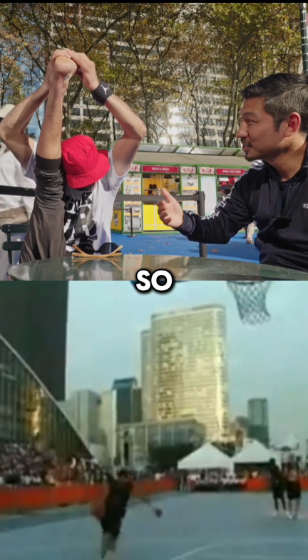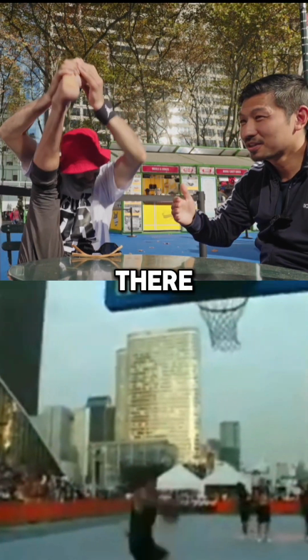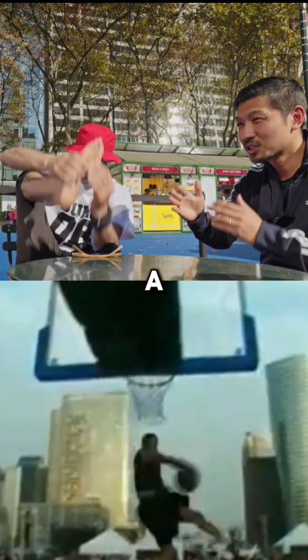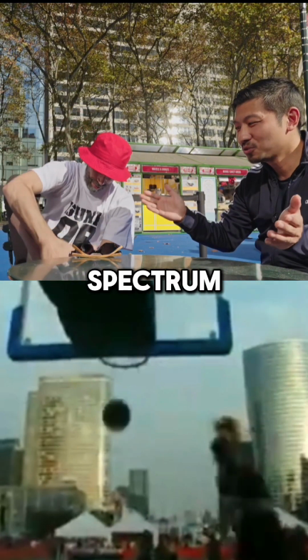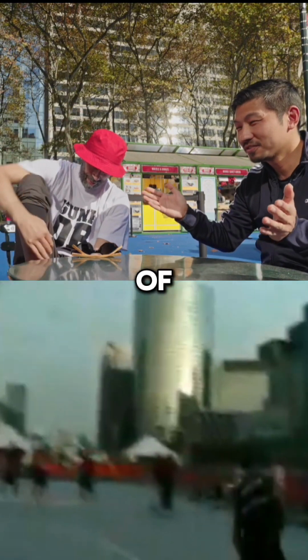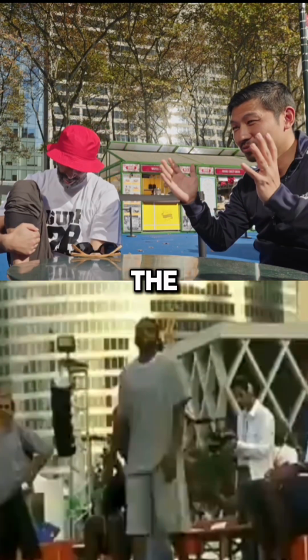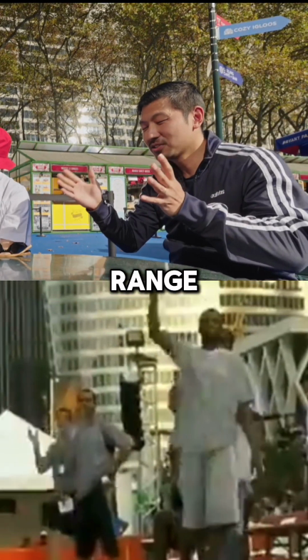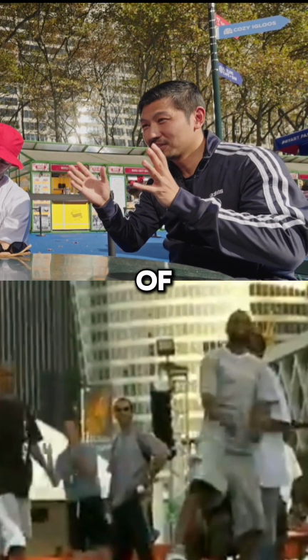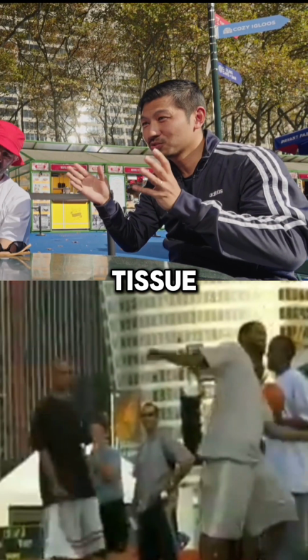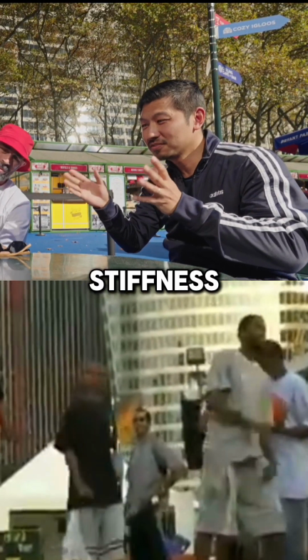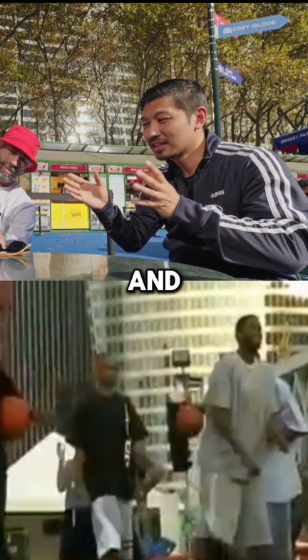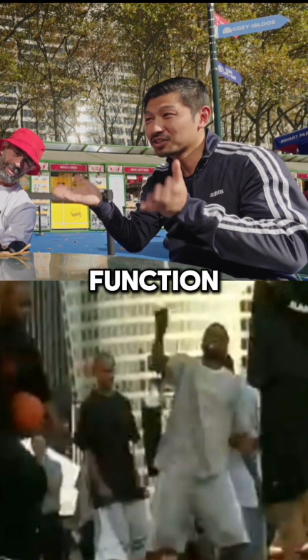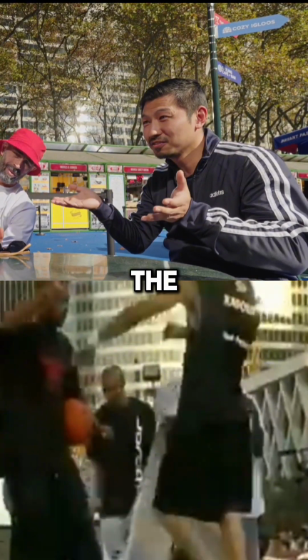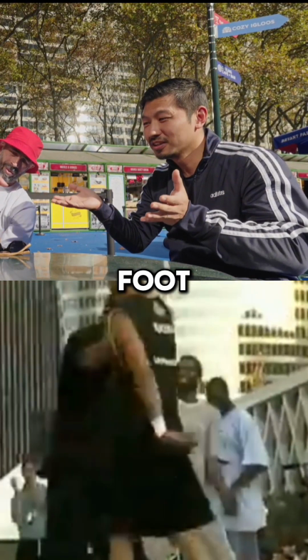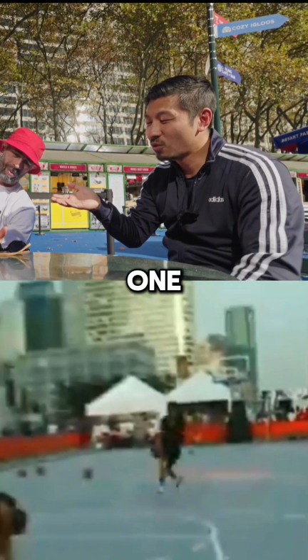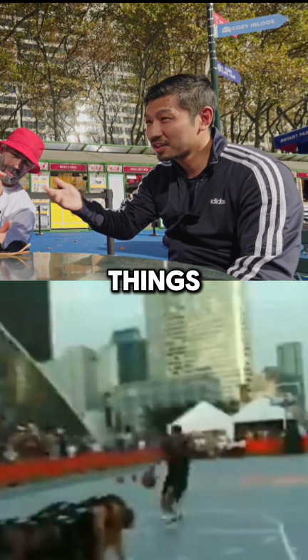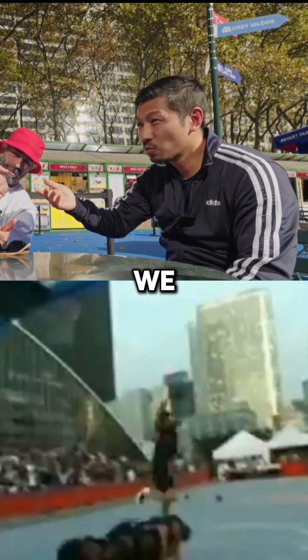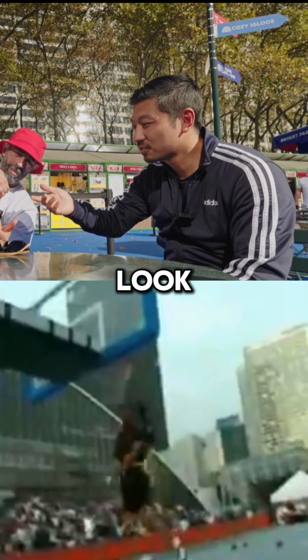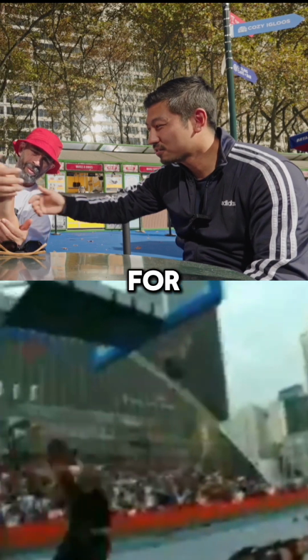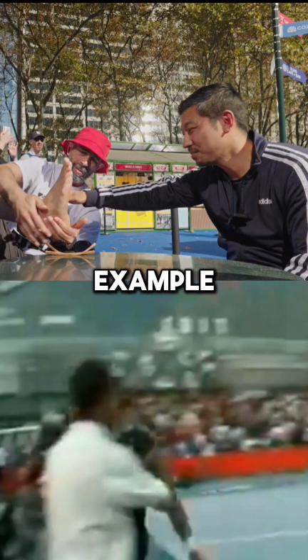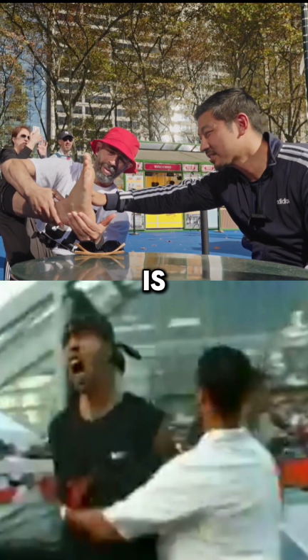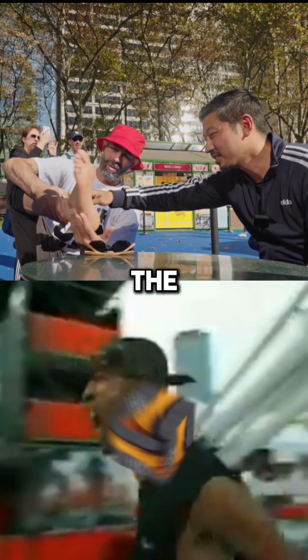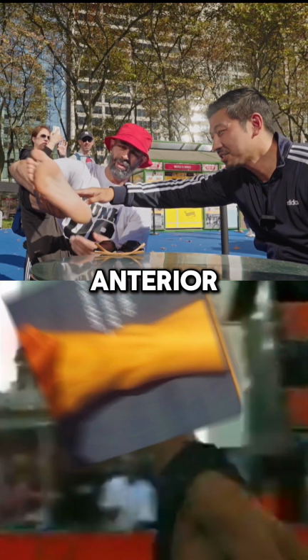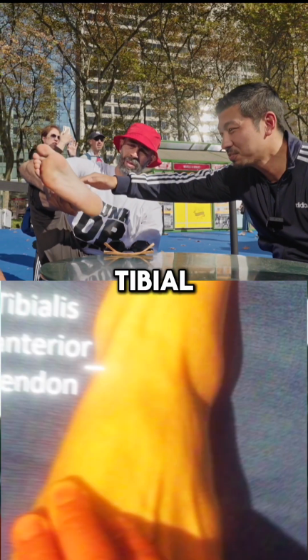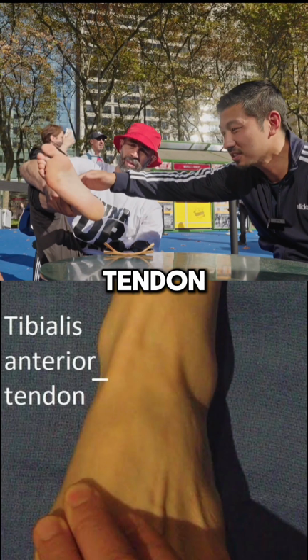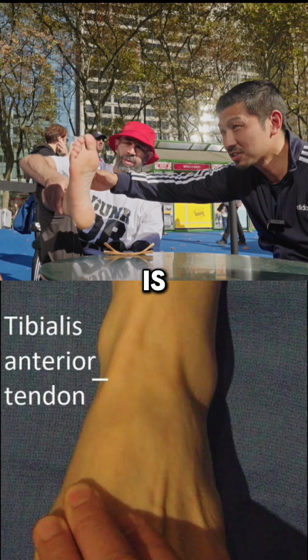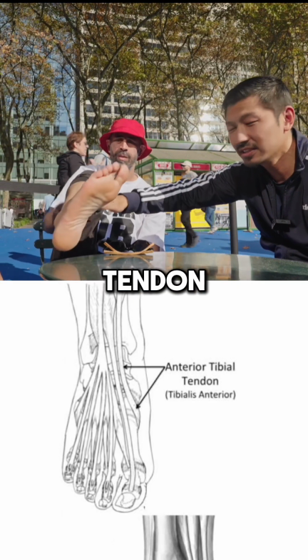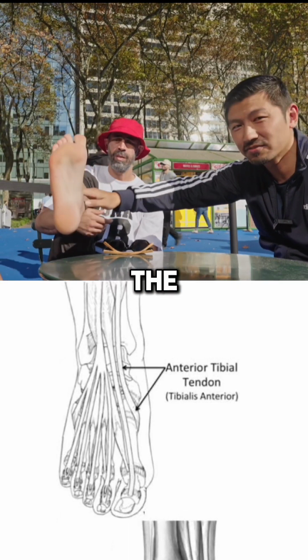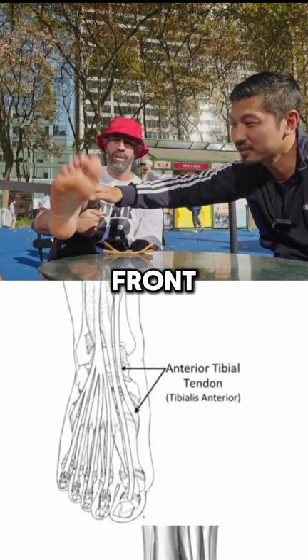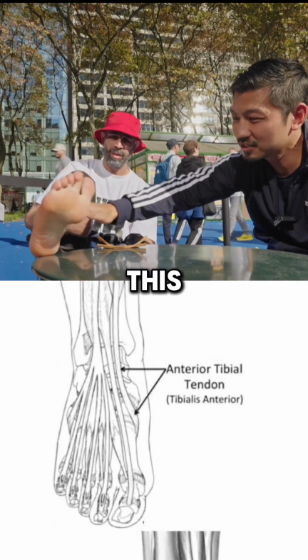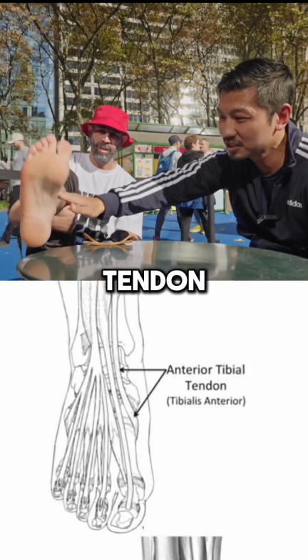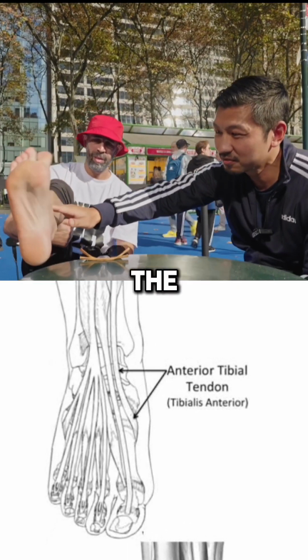There is a spectrum of the range of the tissue stiffness and the function of the foot. One of the things that we look for, for example, is the anterior tibial tendon, which is the tendon in the front — this large tendon in the front.